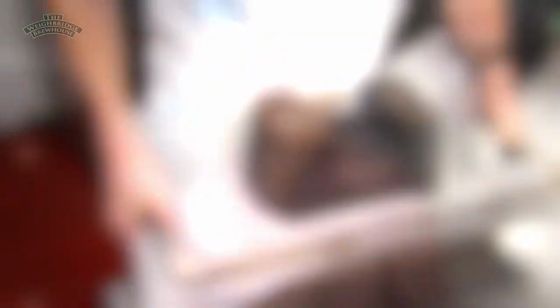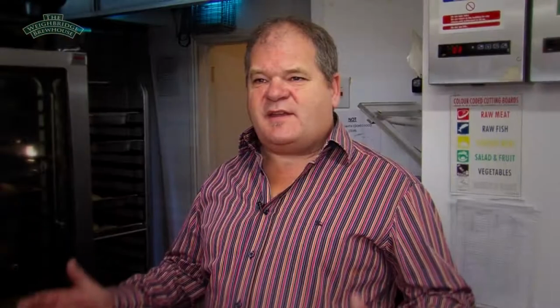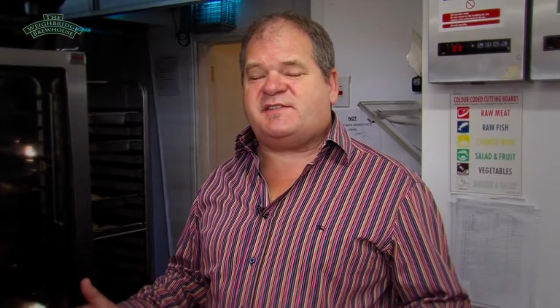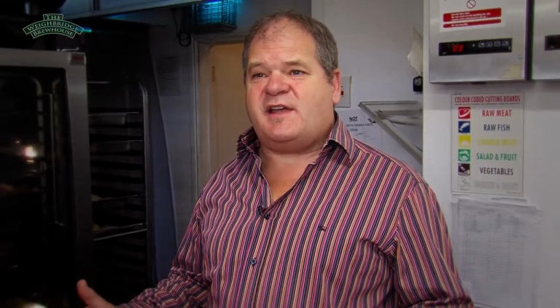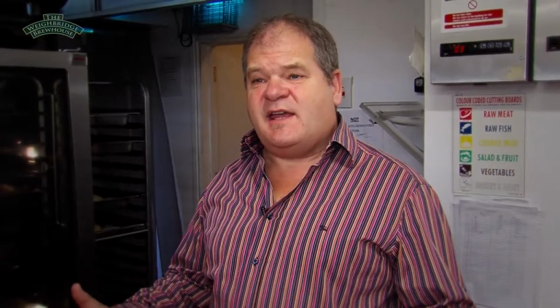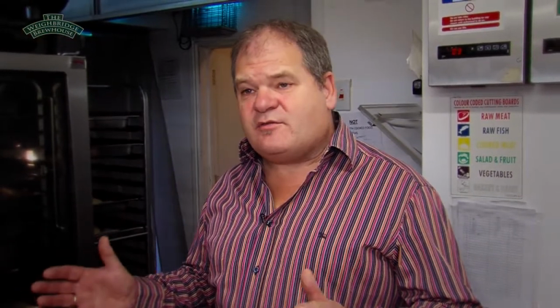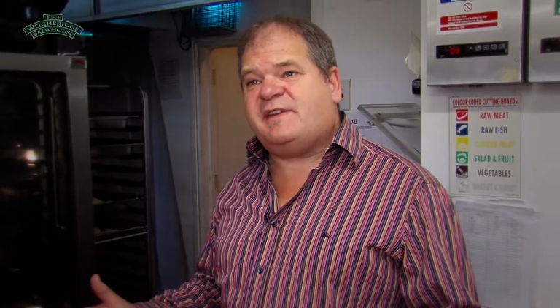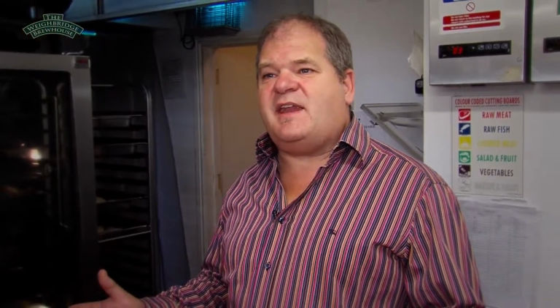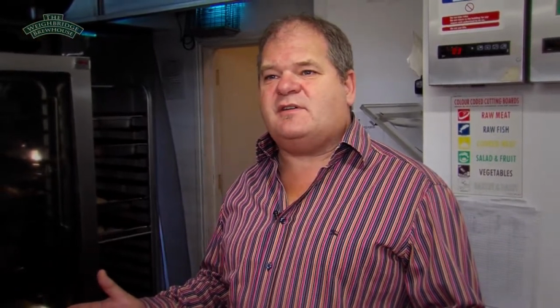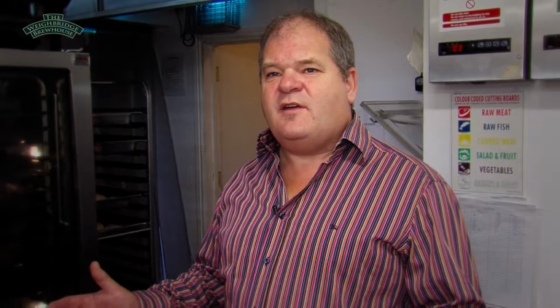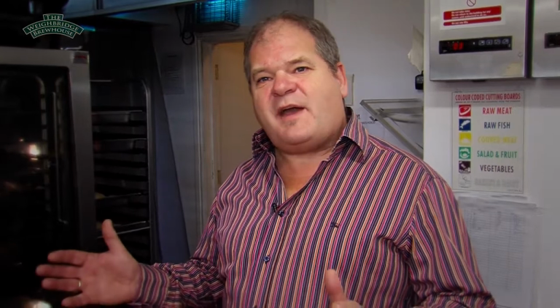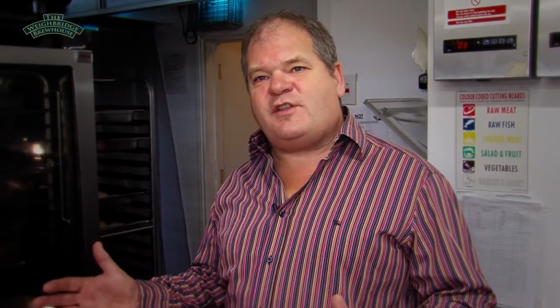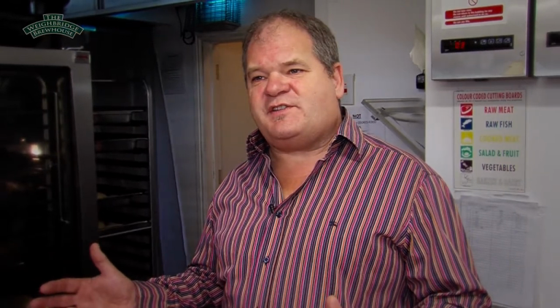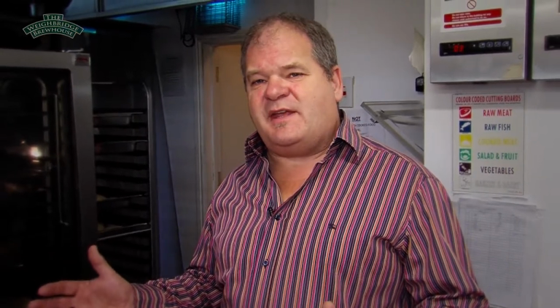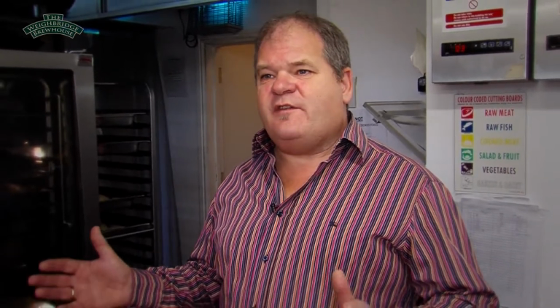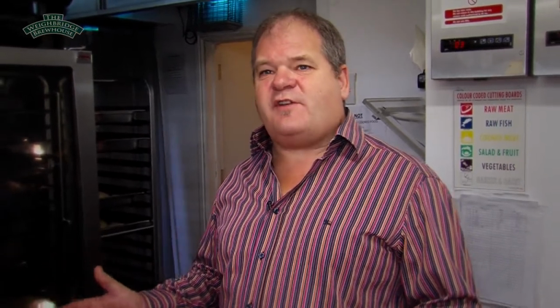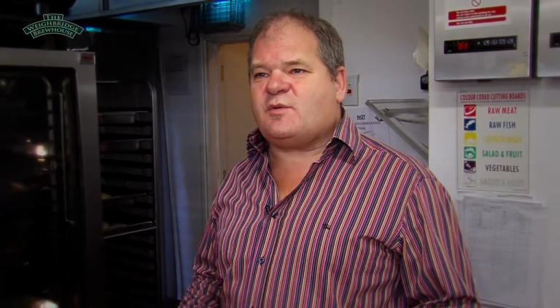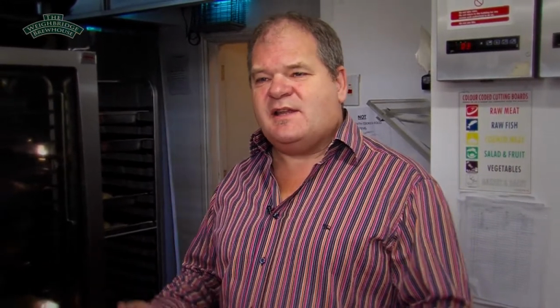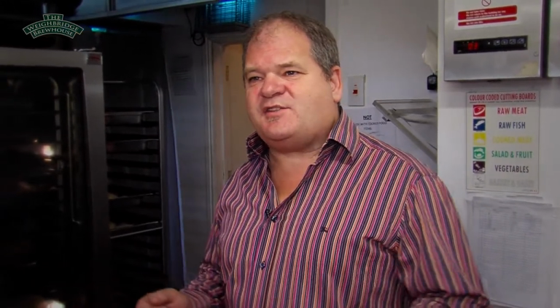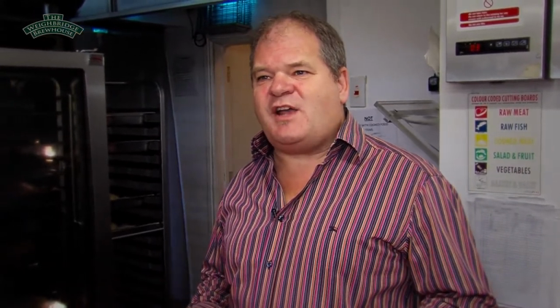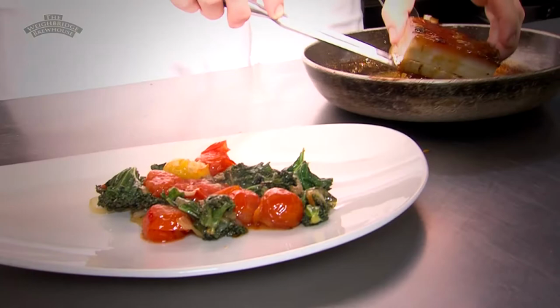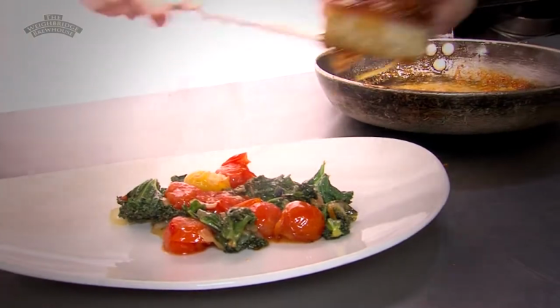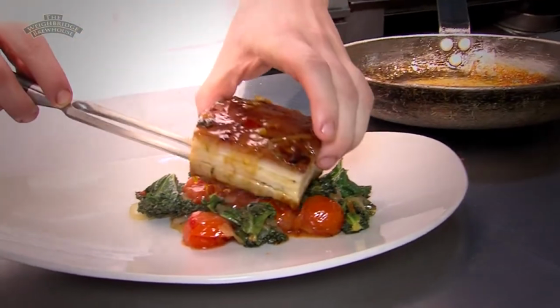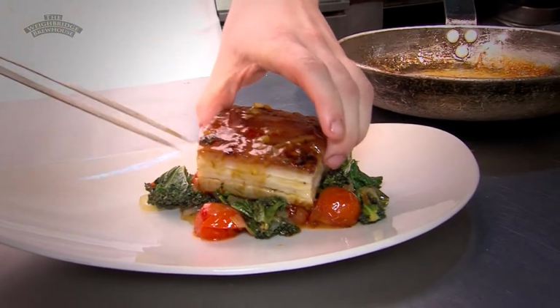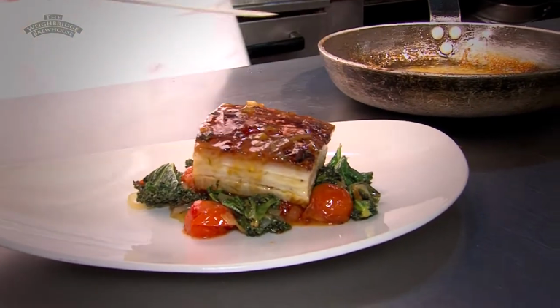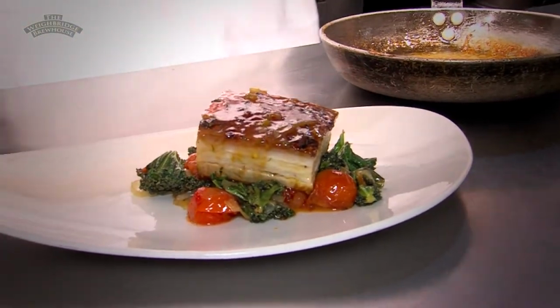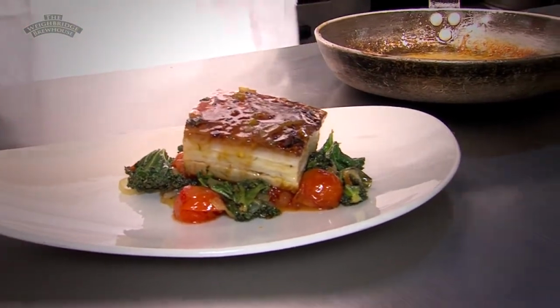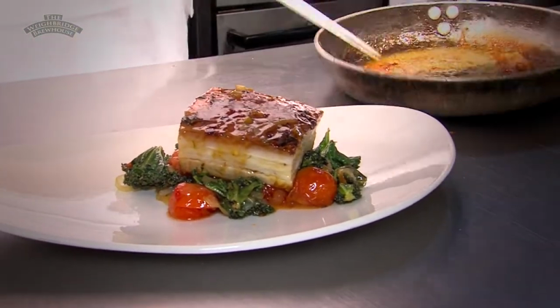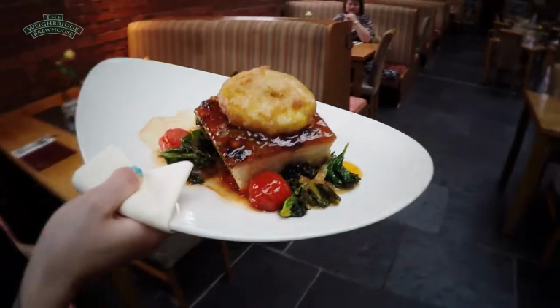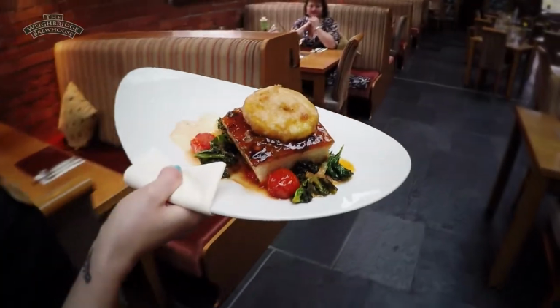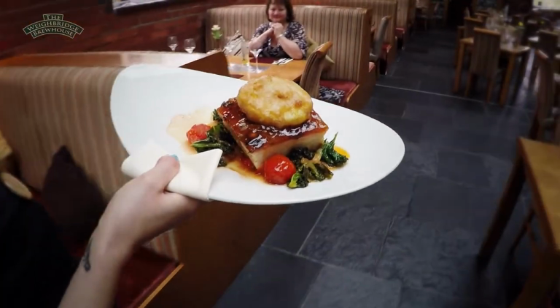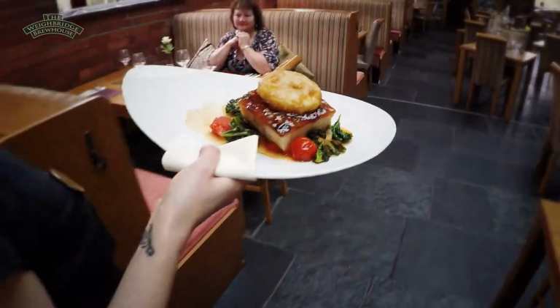We then cut it to size. It's then roasted again in the oven for about a further 30 minutes, finished off on the griddle to get the top nice and crisp, and then all the rest of the ingredients are added and it's plated for the customer. And here's the finished product.